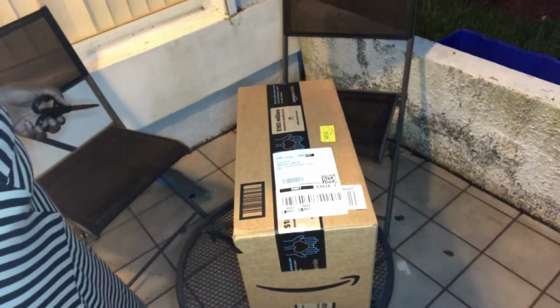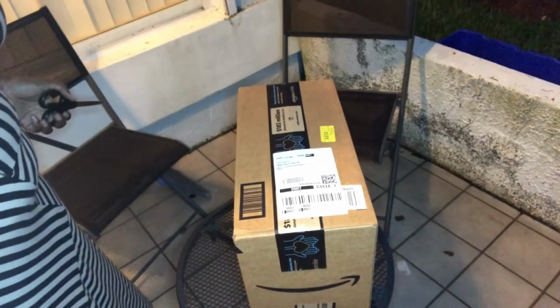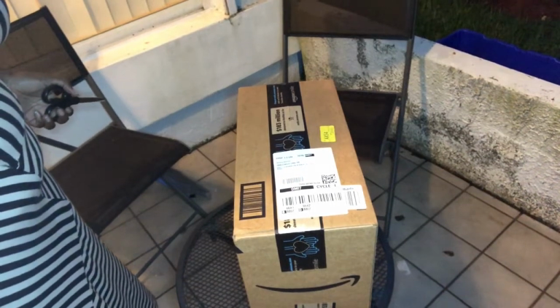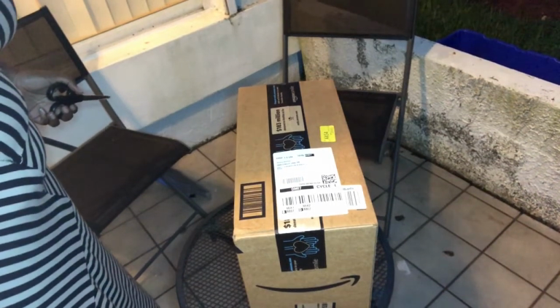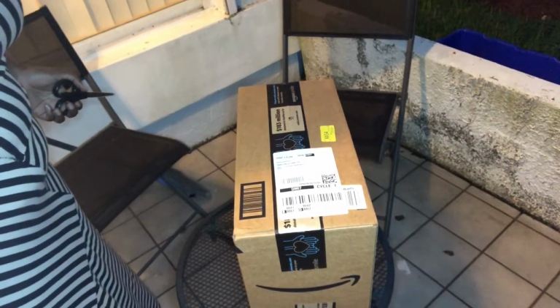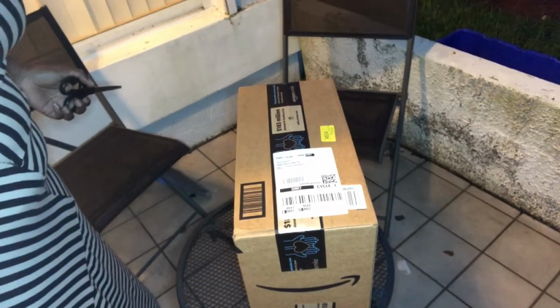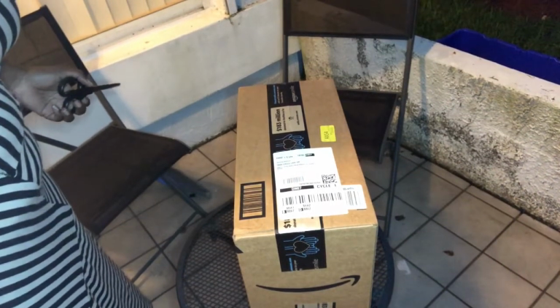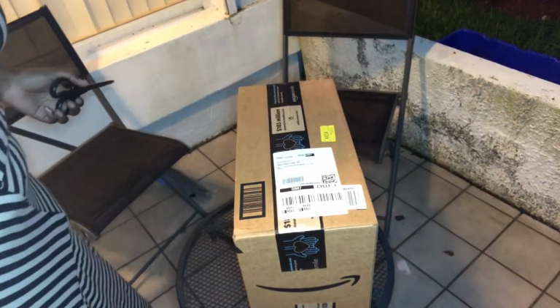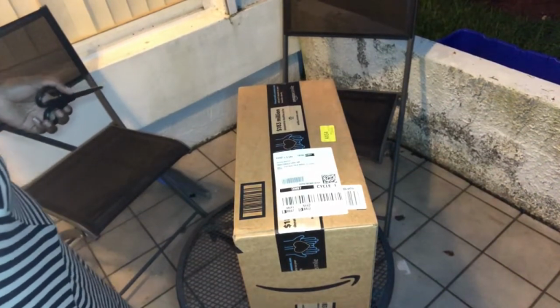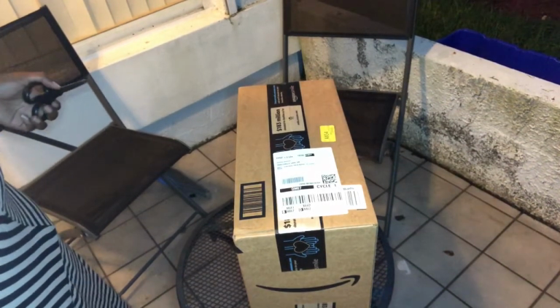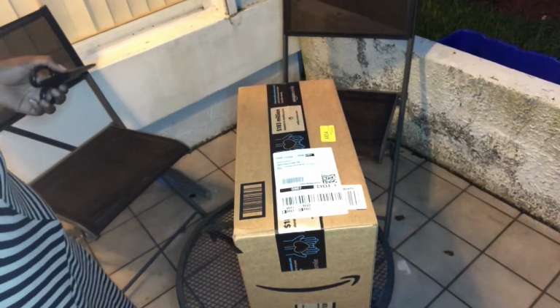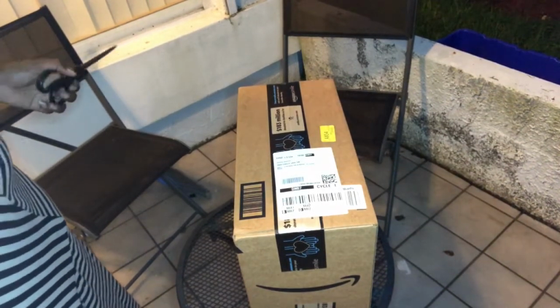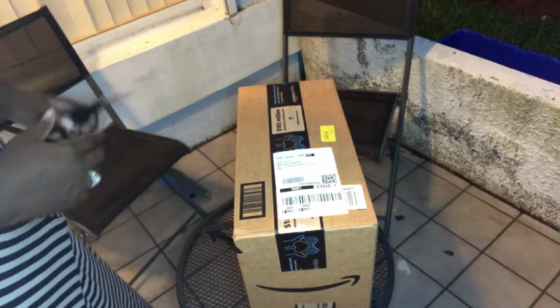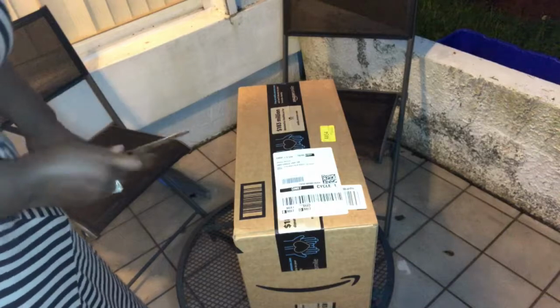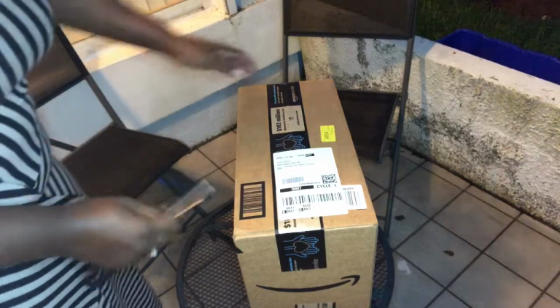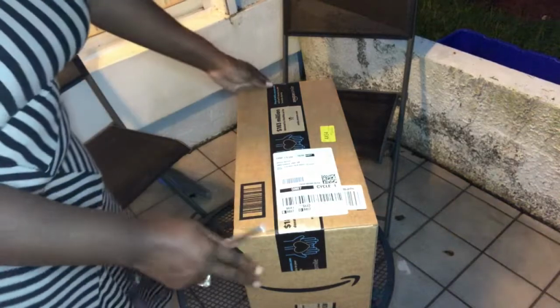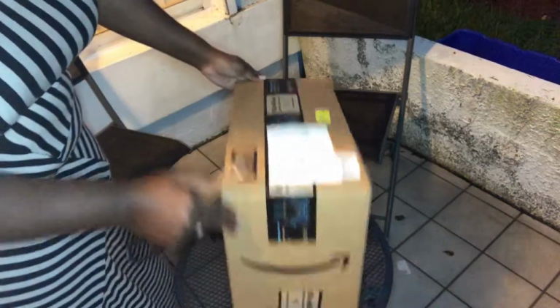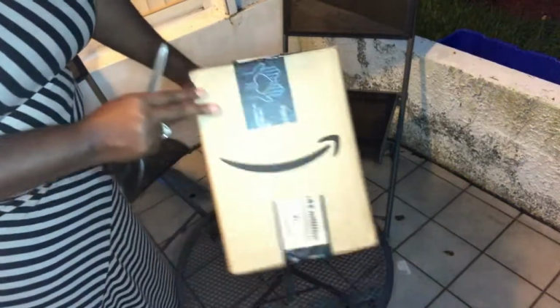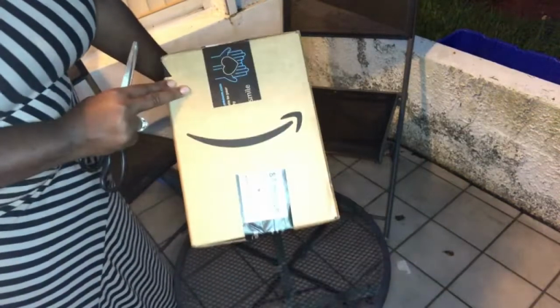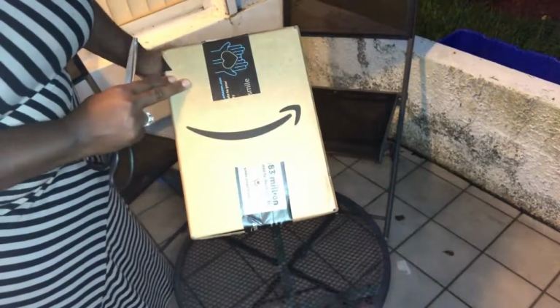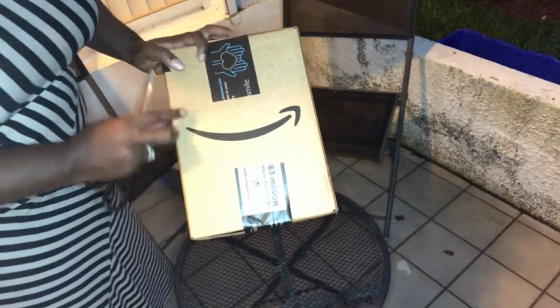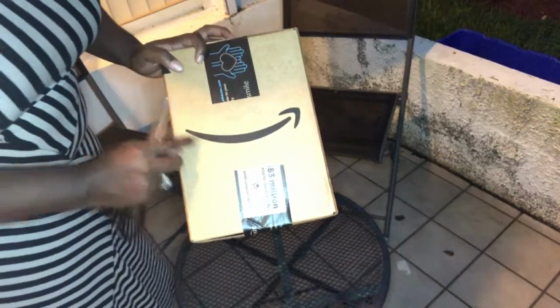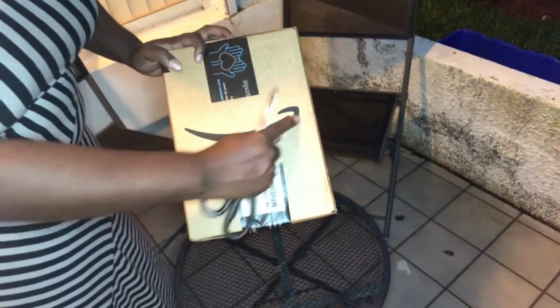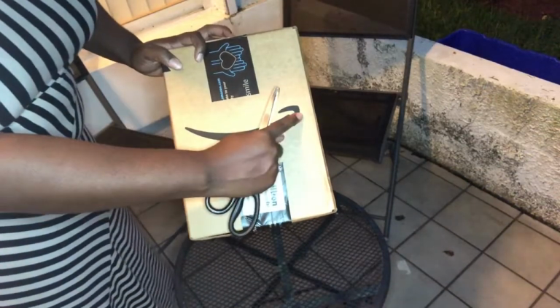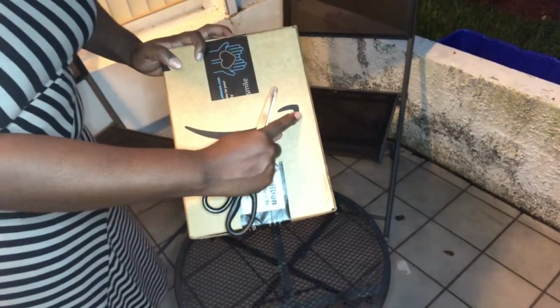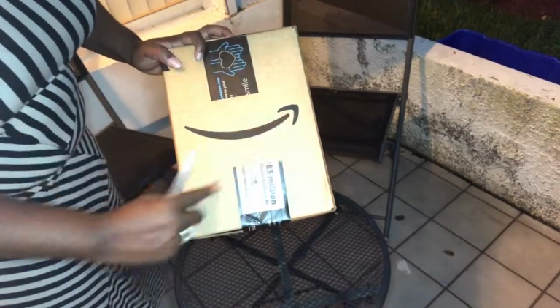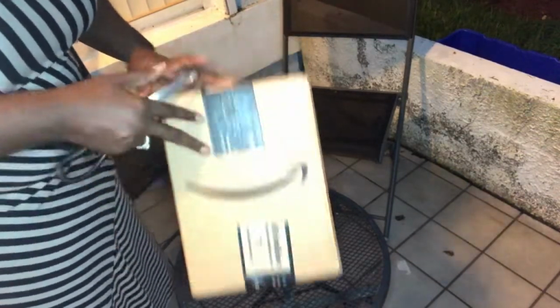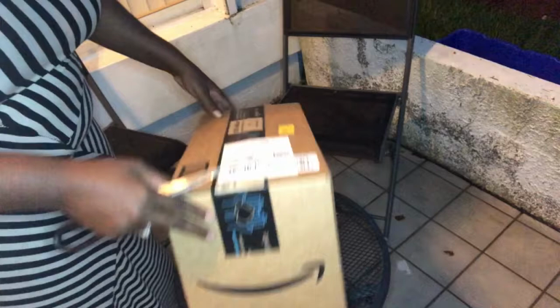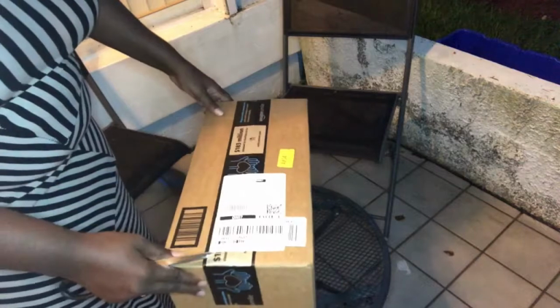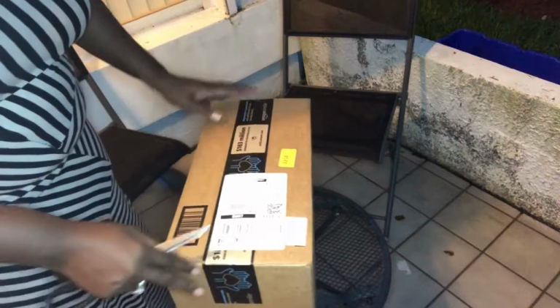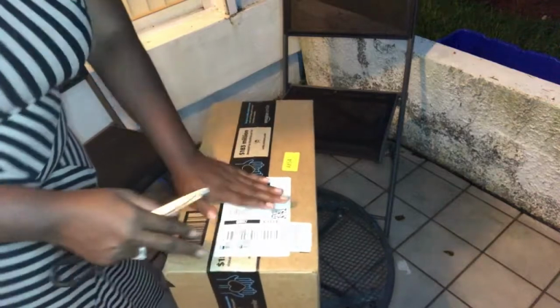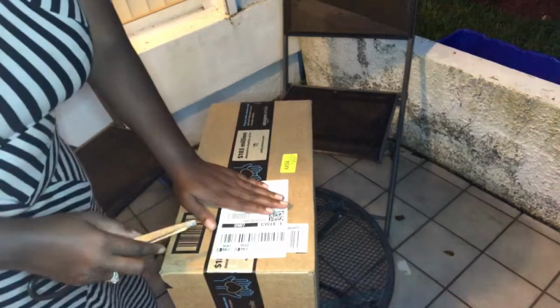Welcome back to Alex and Wadney Entertainment. In today's video, I'm going to be unboxing my water jug that I got from Amazon.